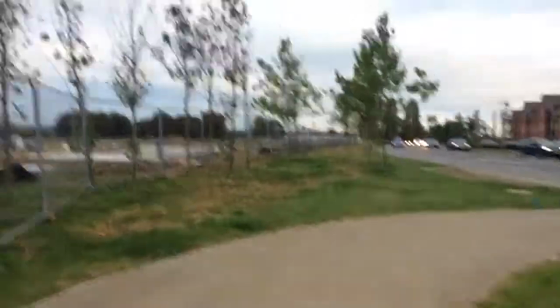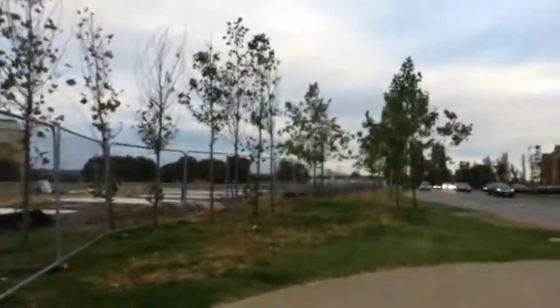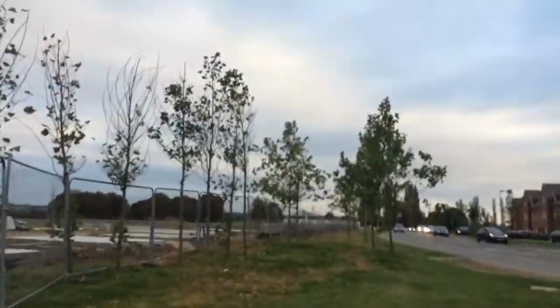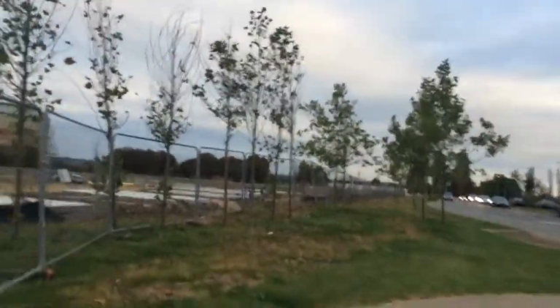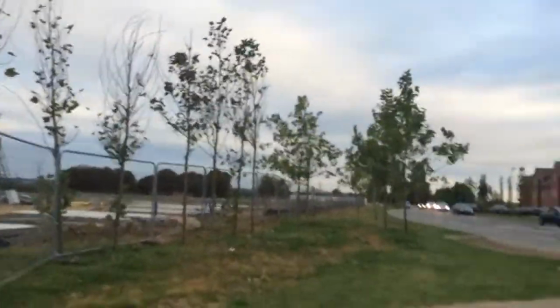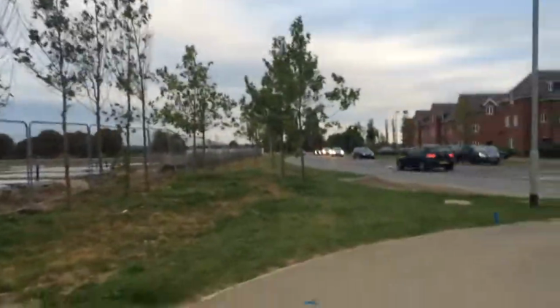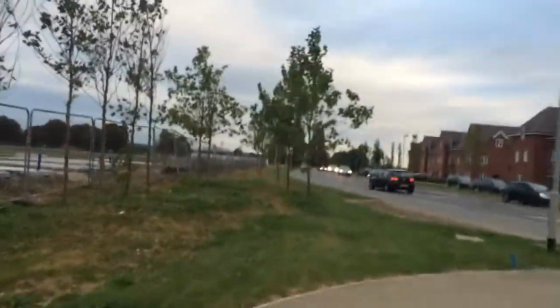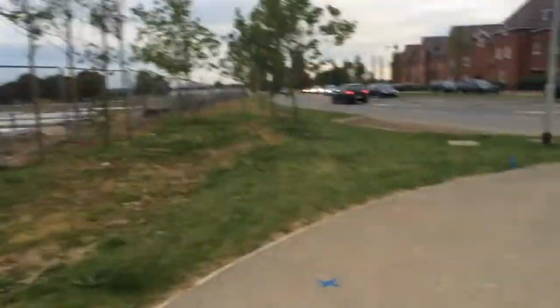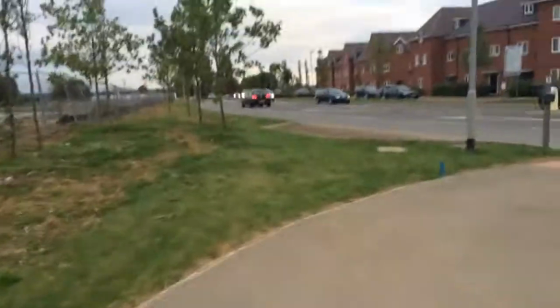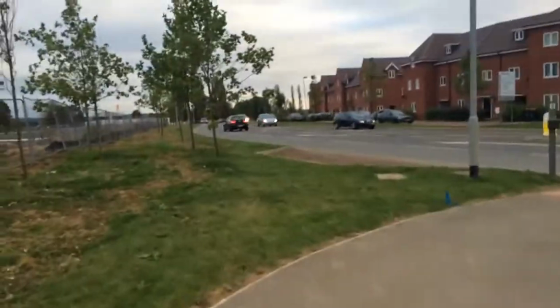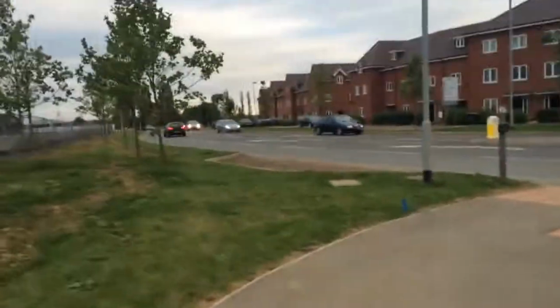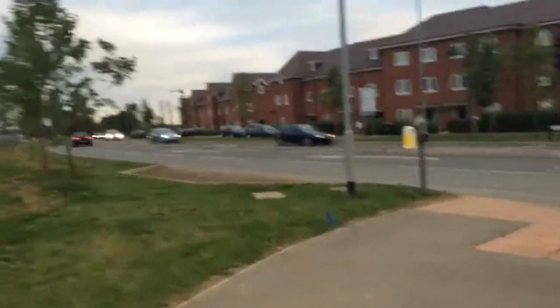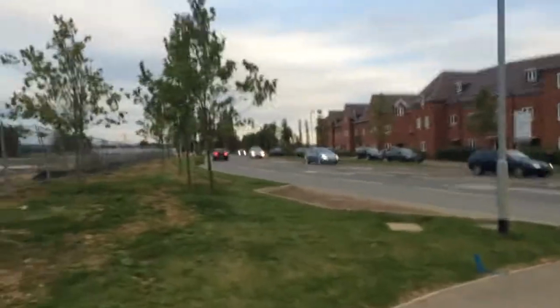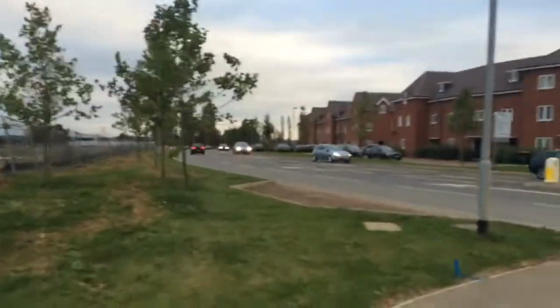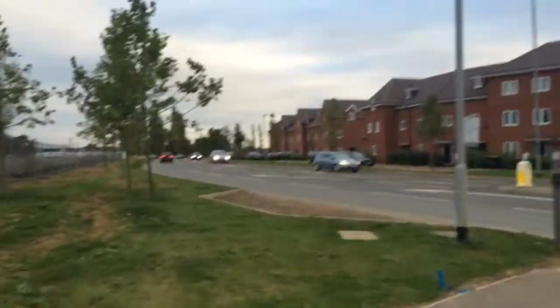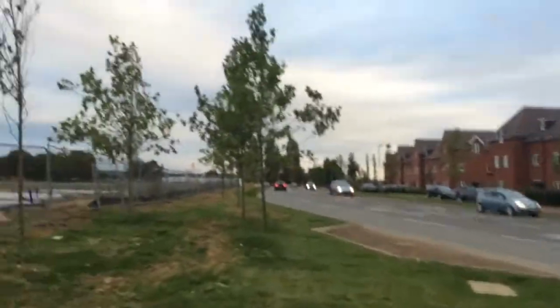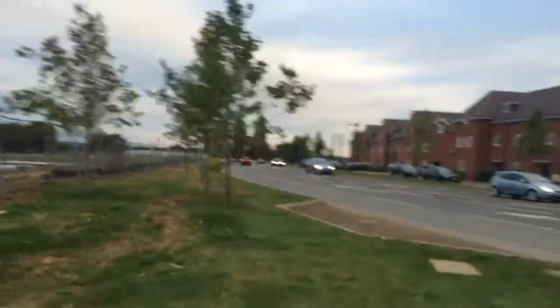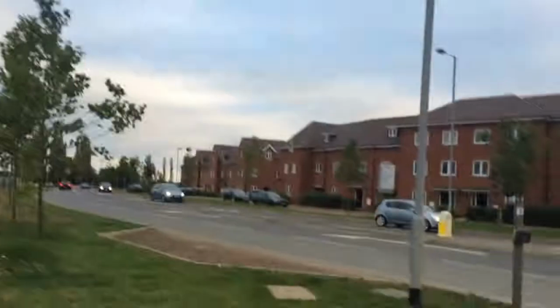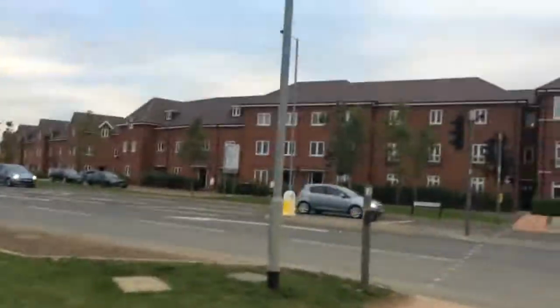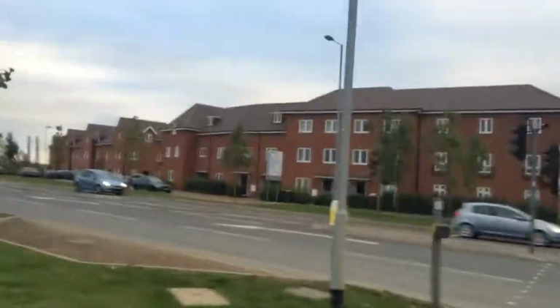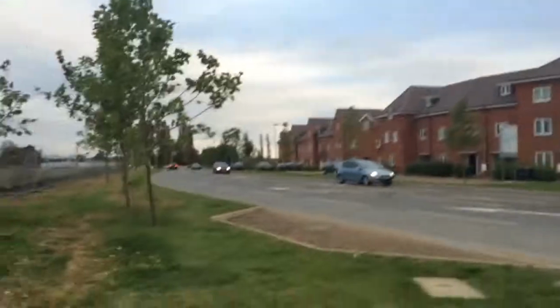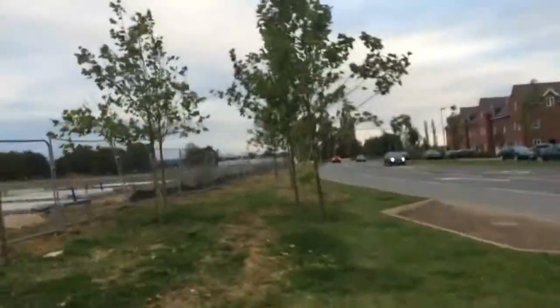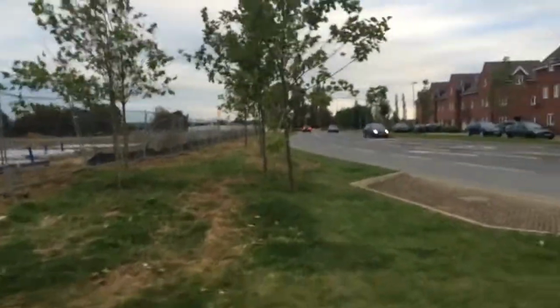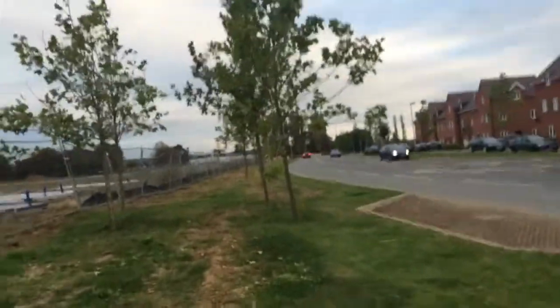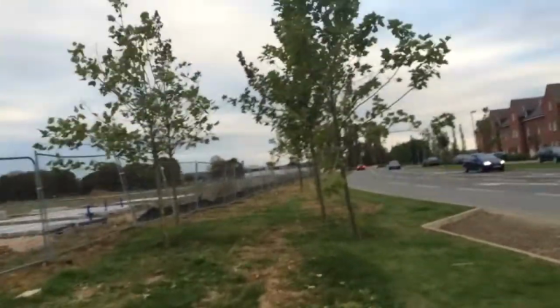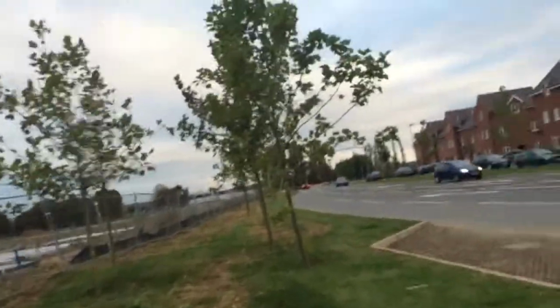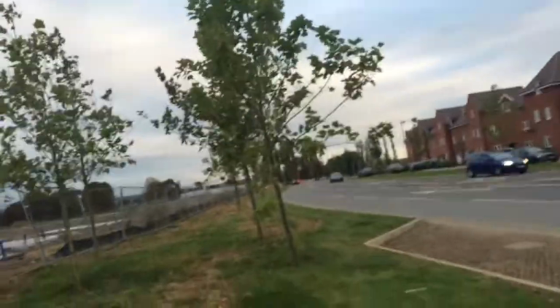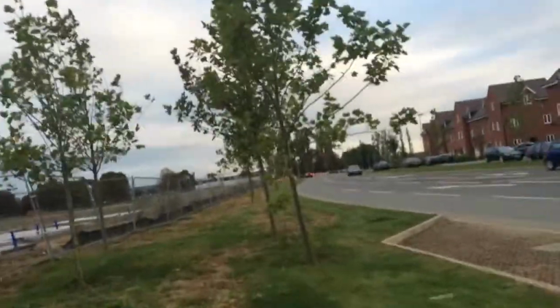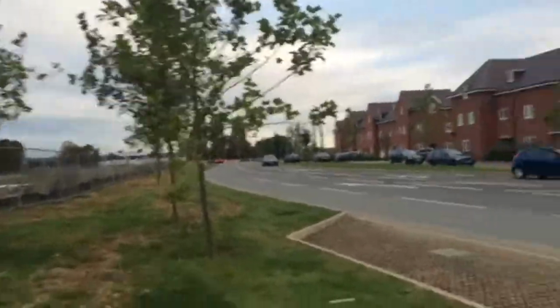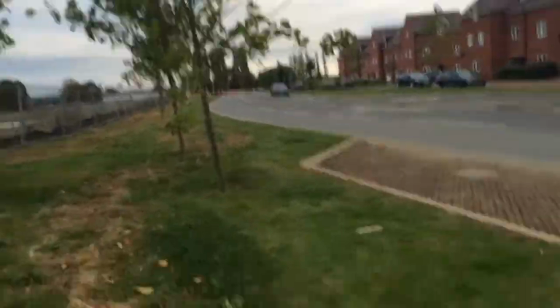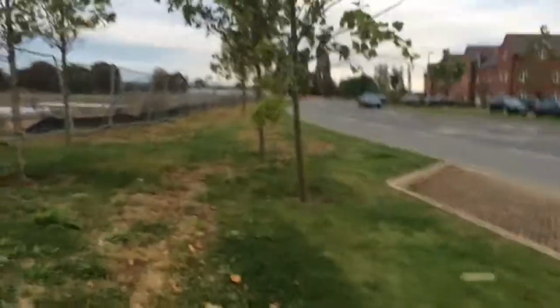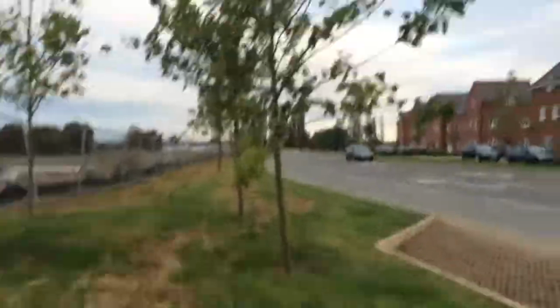Afternoon, welcome to Shortstown, New Cardington, Cardington, Shortstown — whatever you want to call it. Hello! Shed Restoration Video Diaries for today.